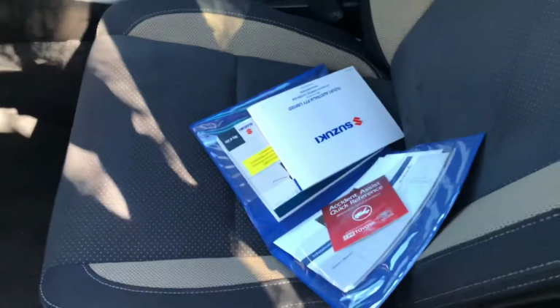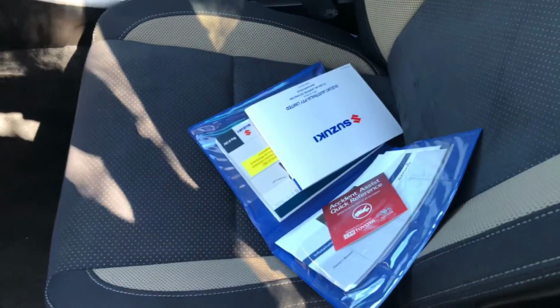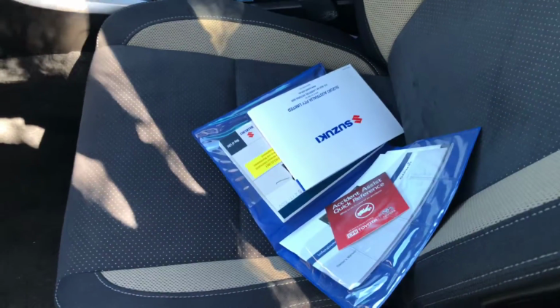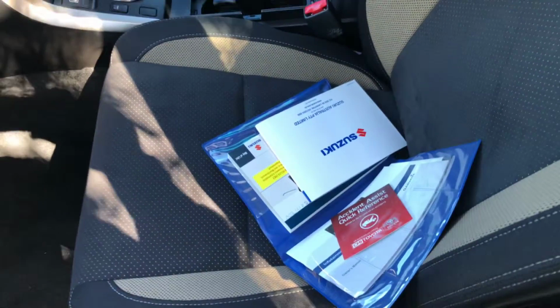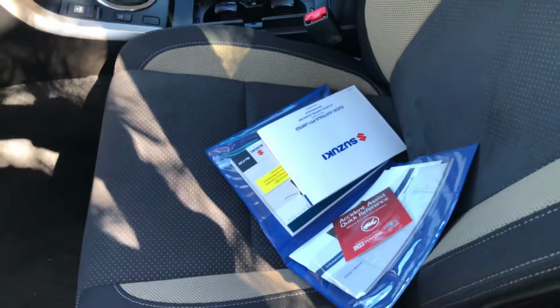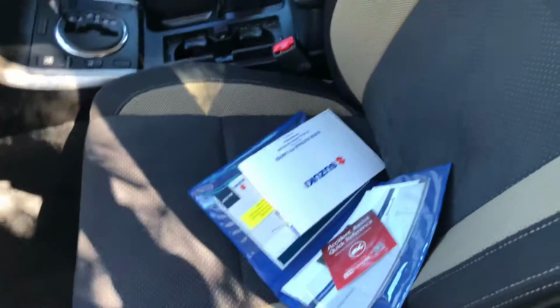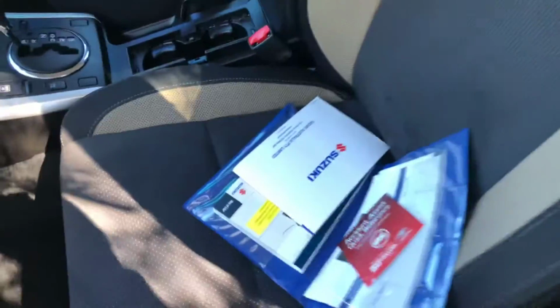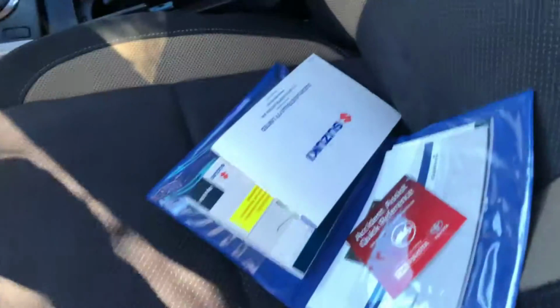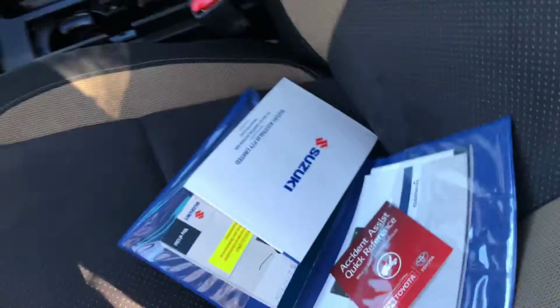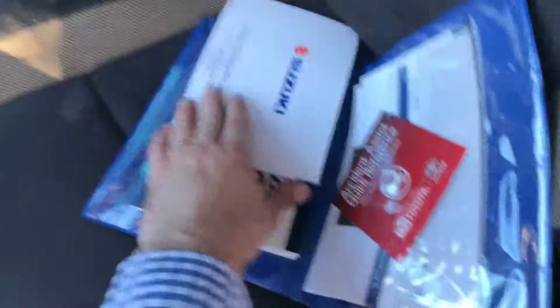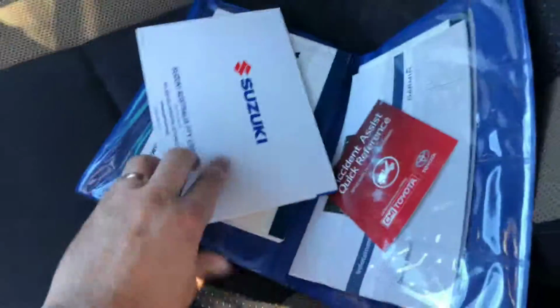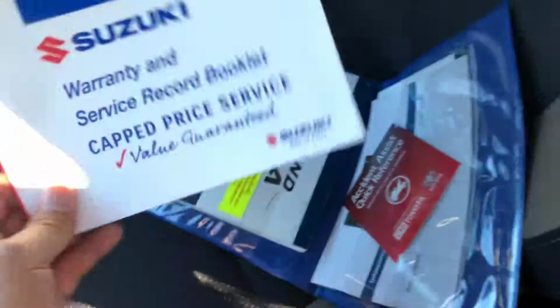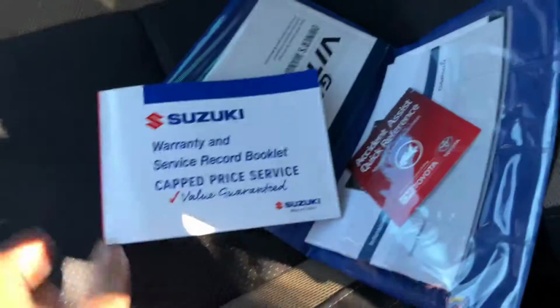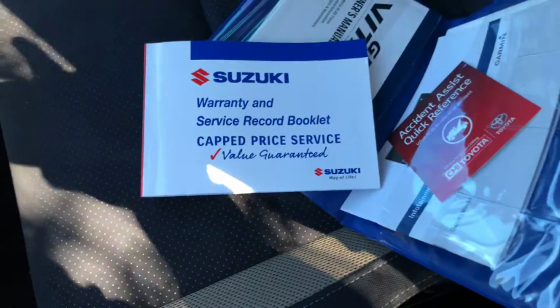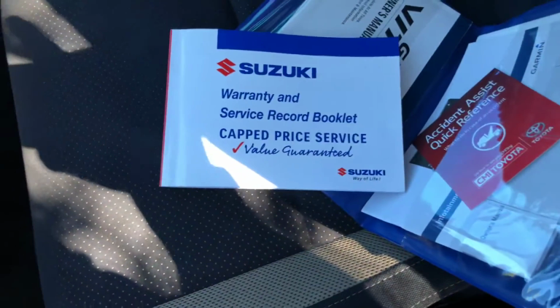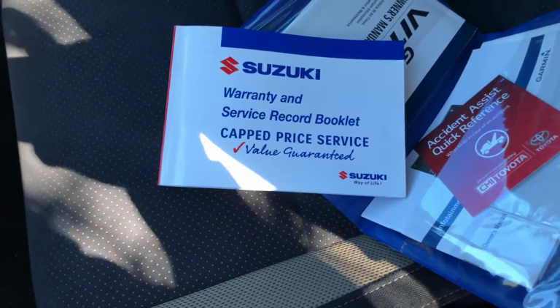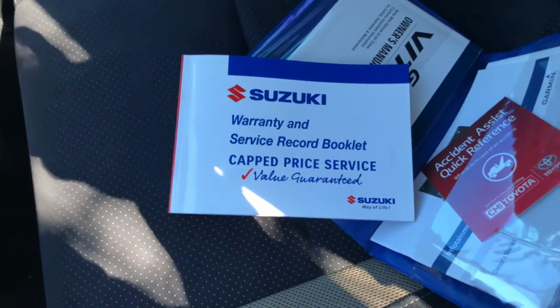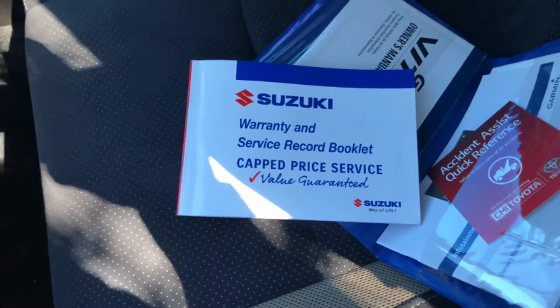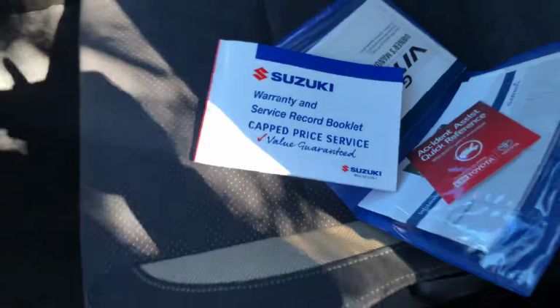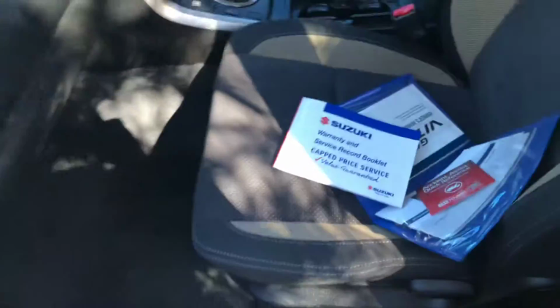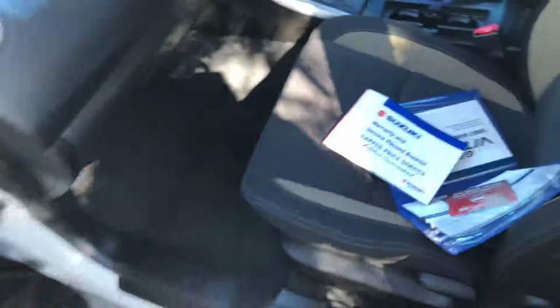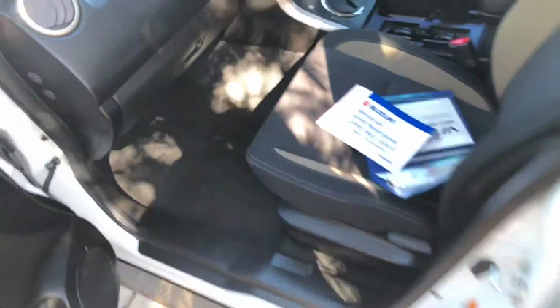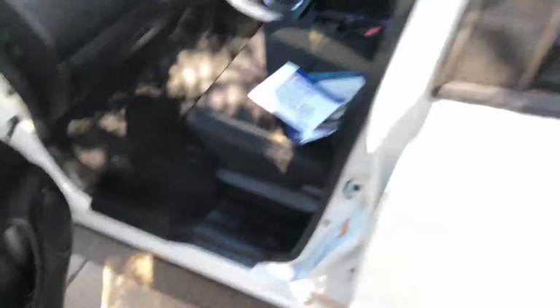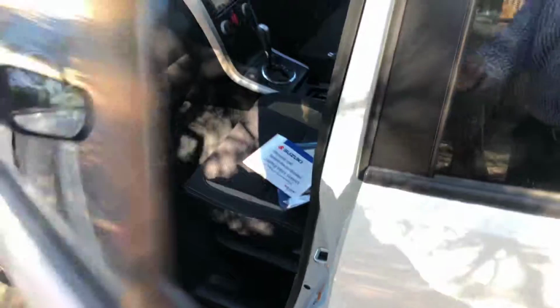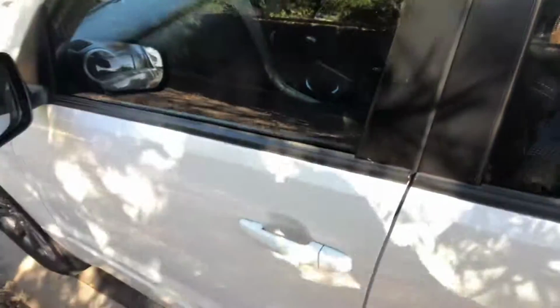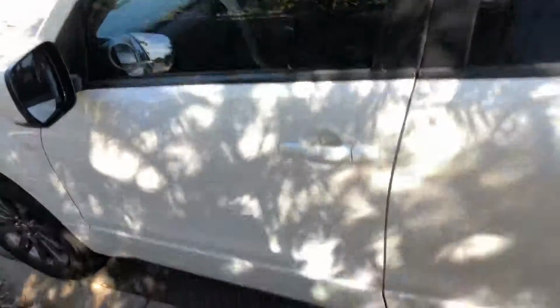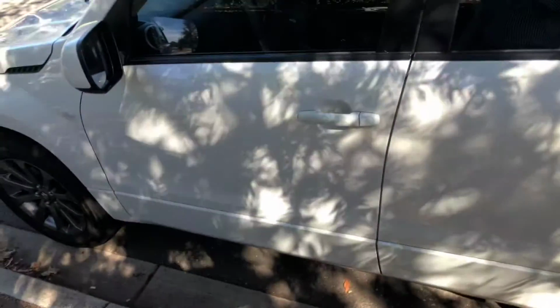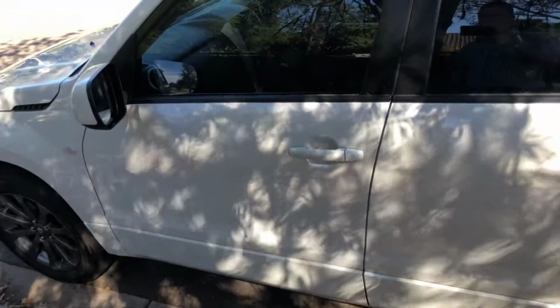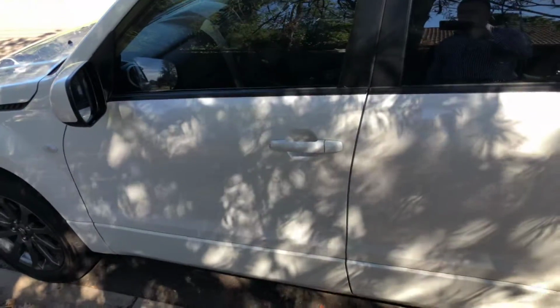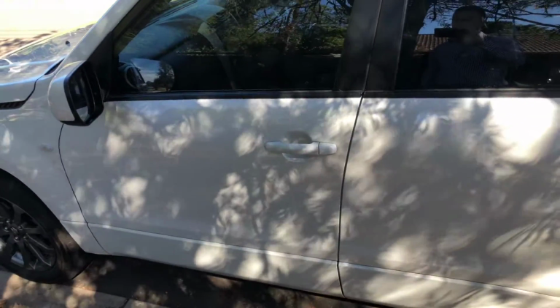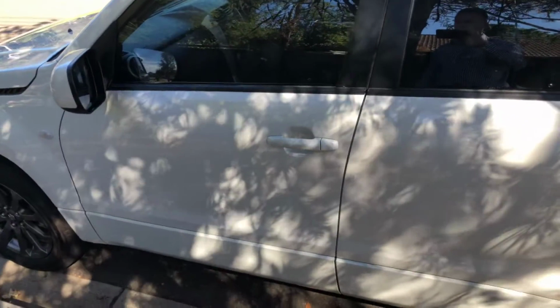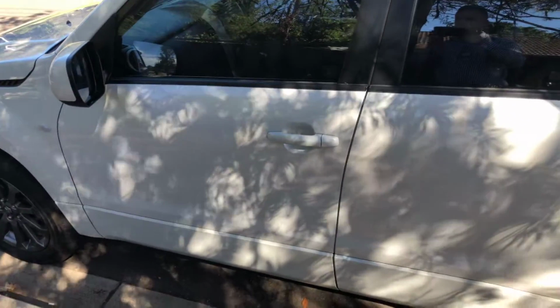All your books, two sets of factory keys, and full service history all through CMI Suzuki Southside. Beautiful car. Once again thanks for your inquiry, hope to see you soon. Bye.